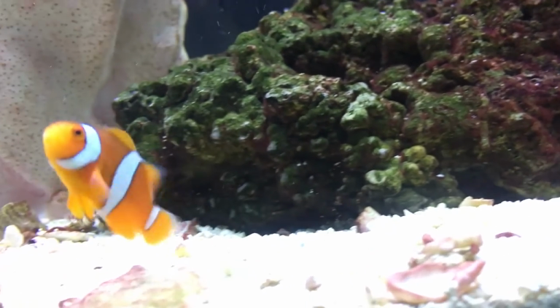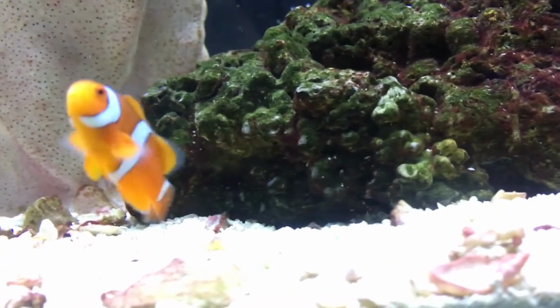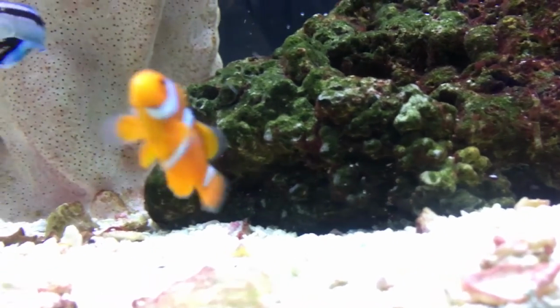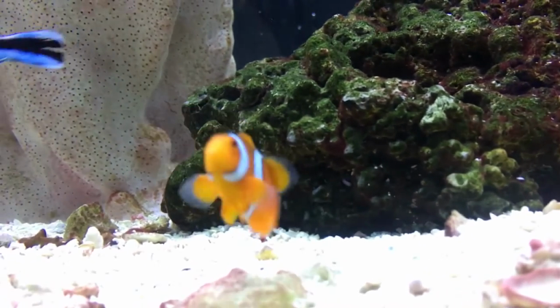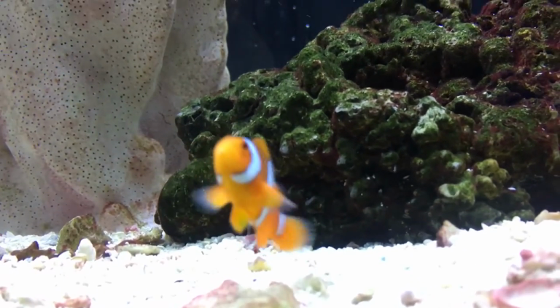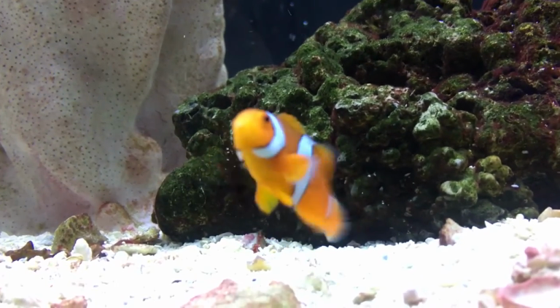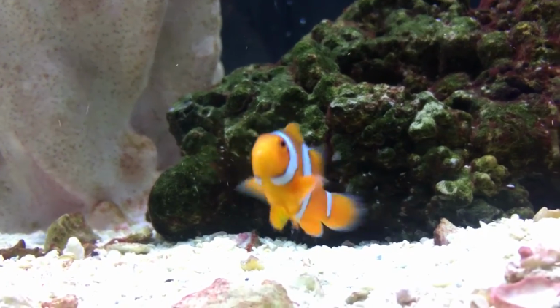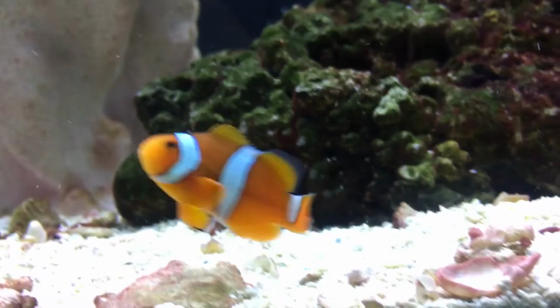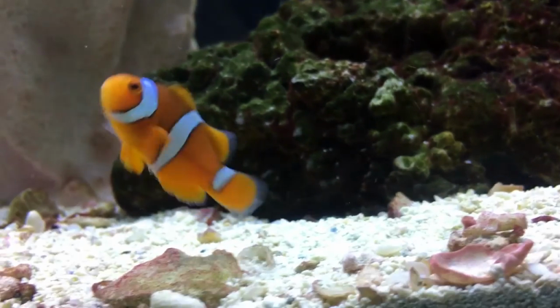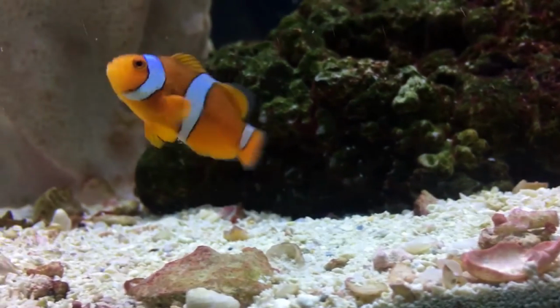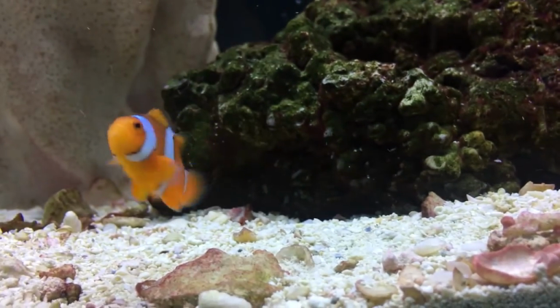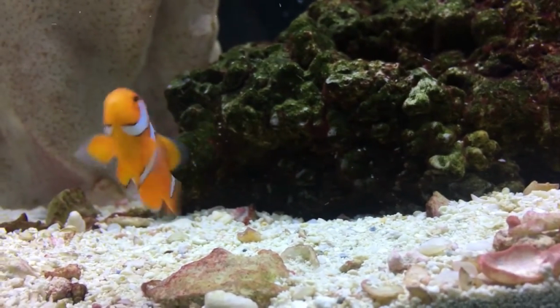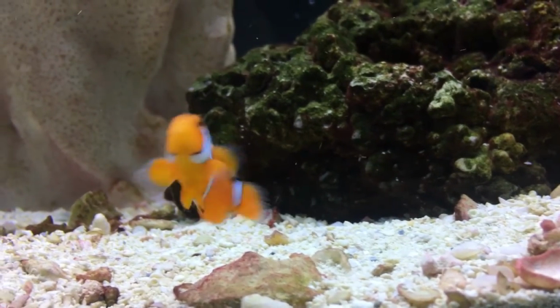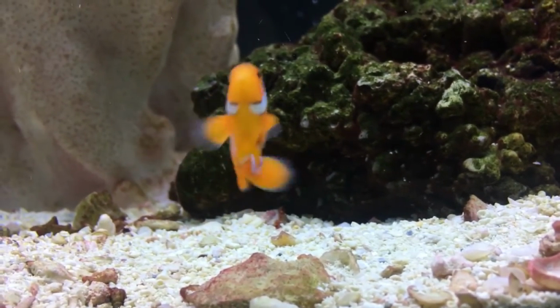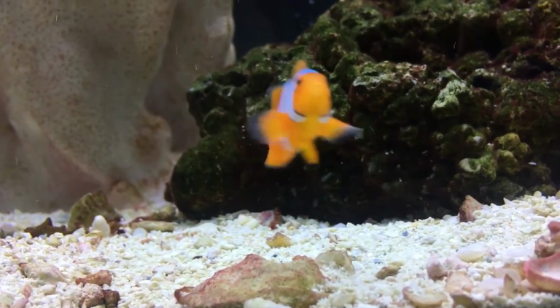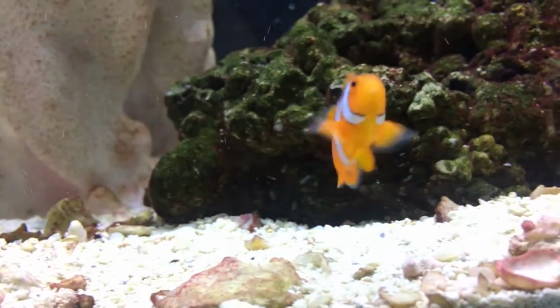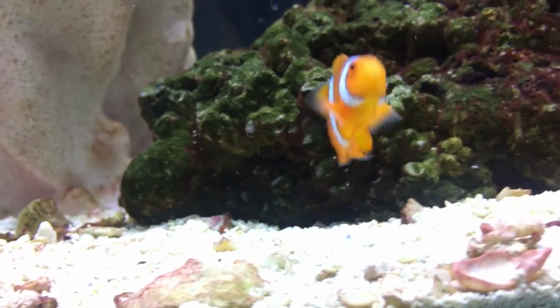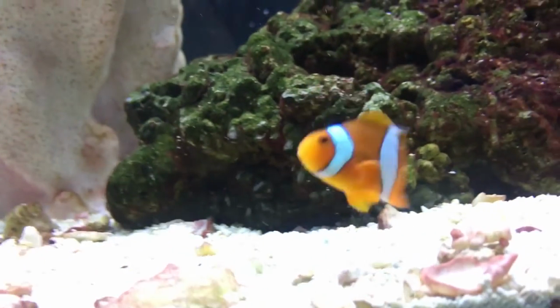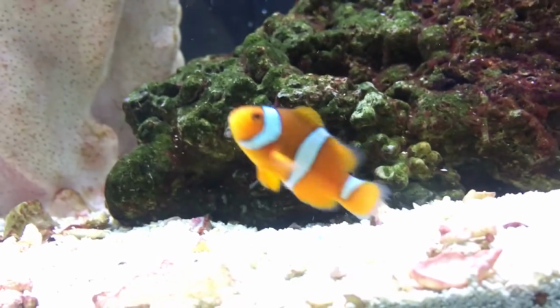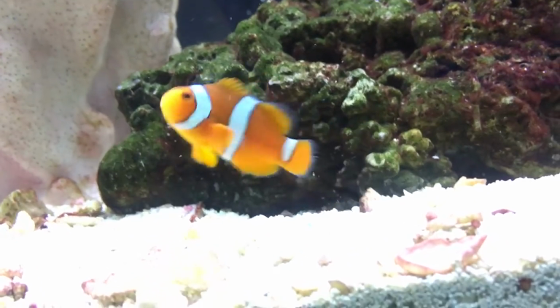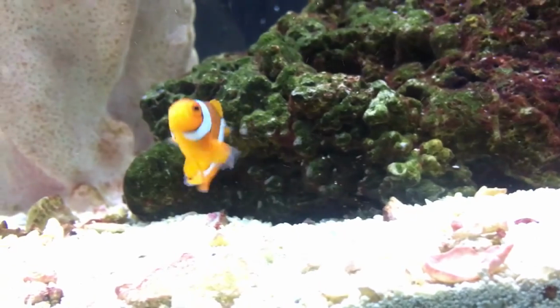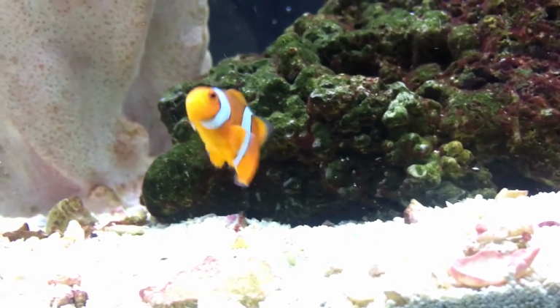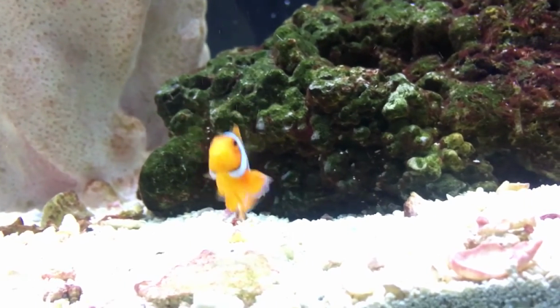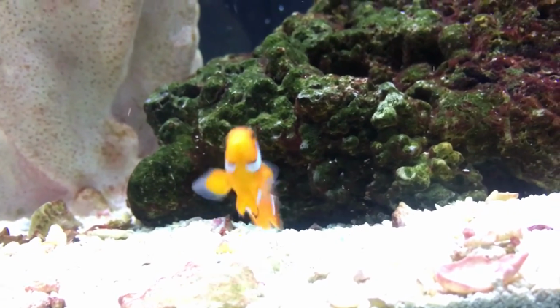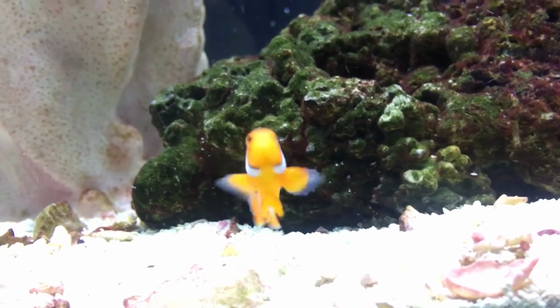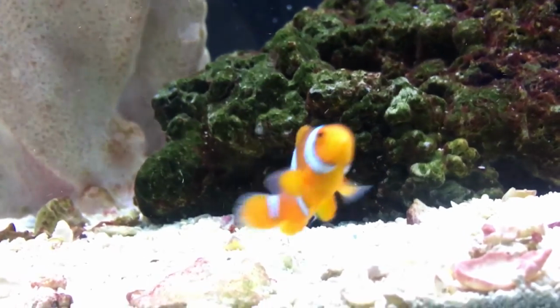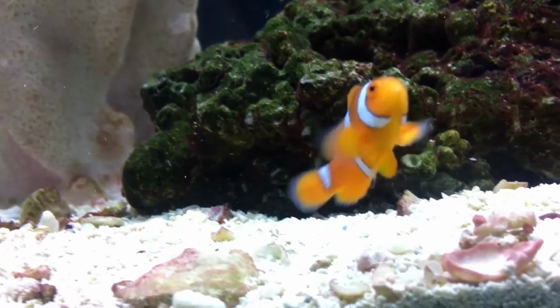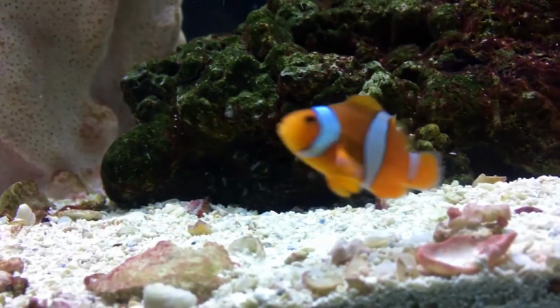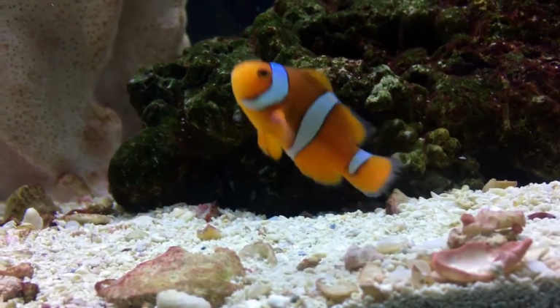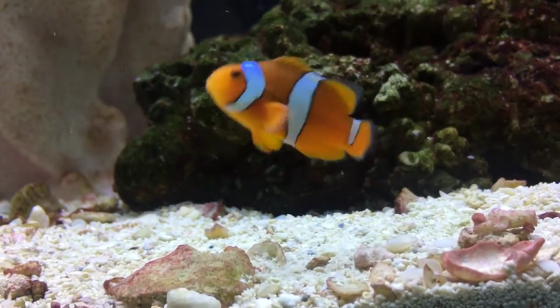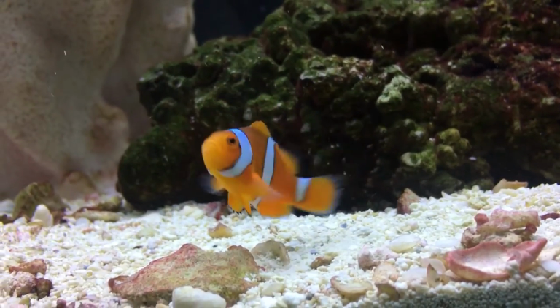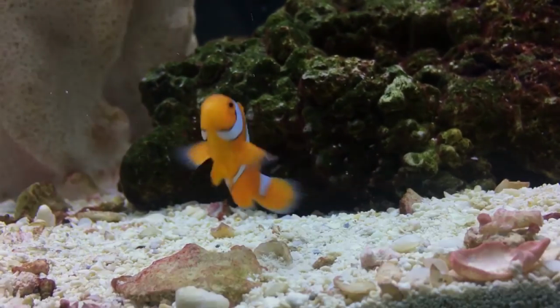That's the Percula Clownfish — a simple, easy fish, one your kids will love. Y'all have a good day. Keep checking my channel for more episodes, and make sure to like and subscribe. Leave a comment below if you have any questions. See y'all later.